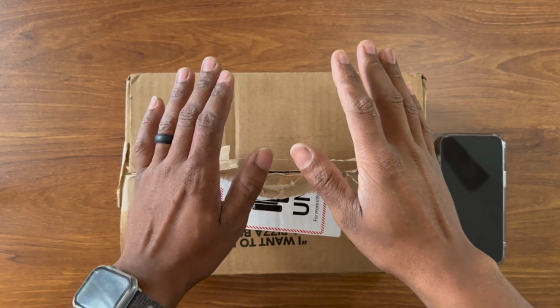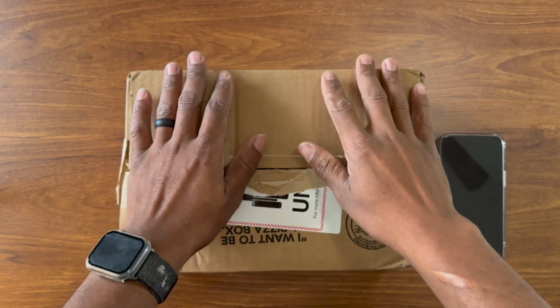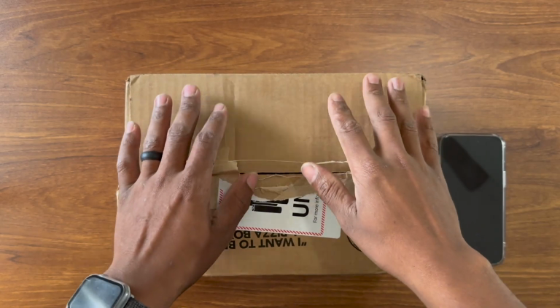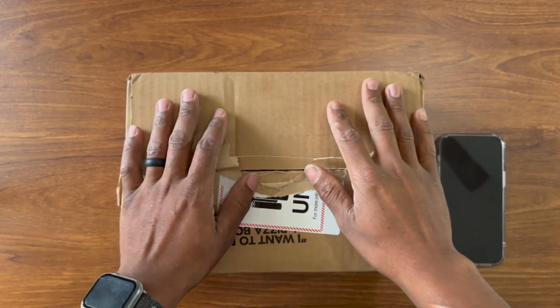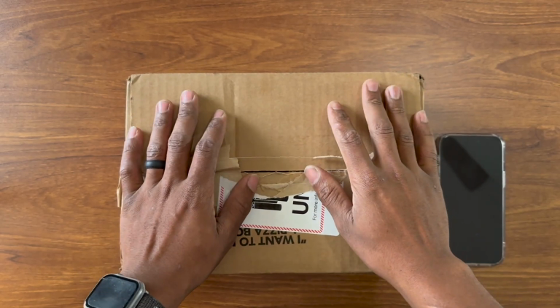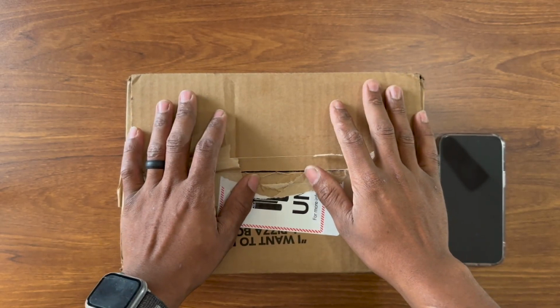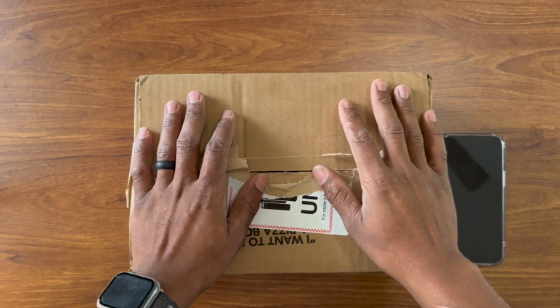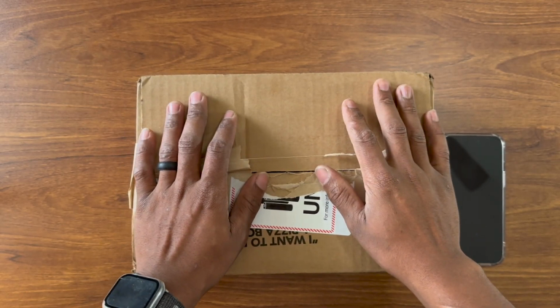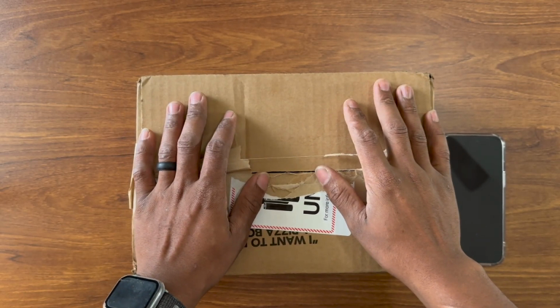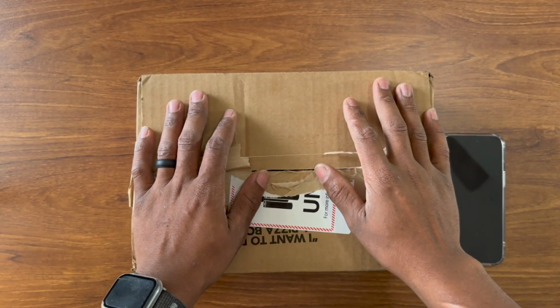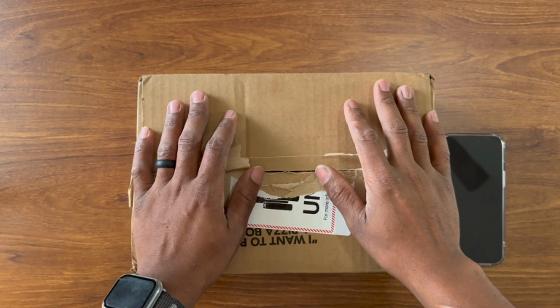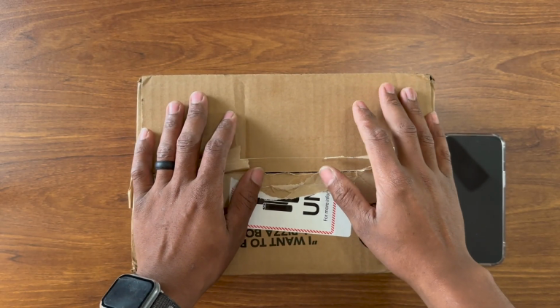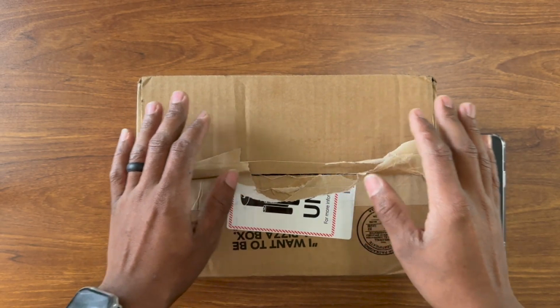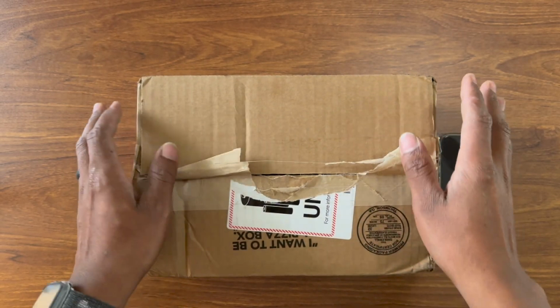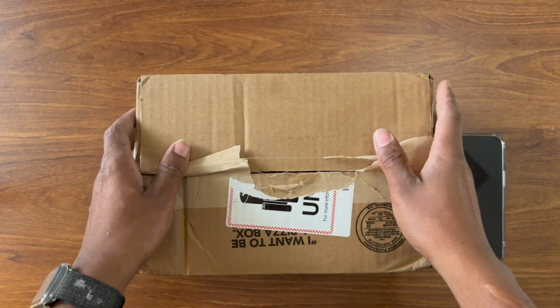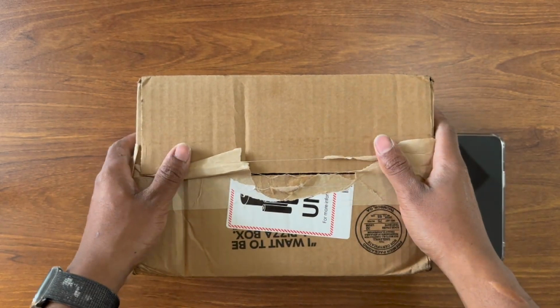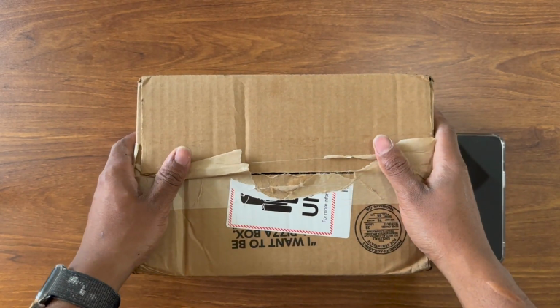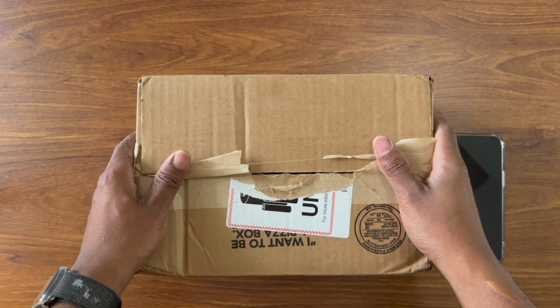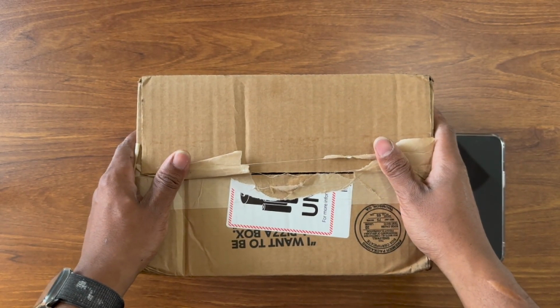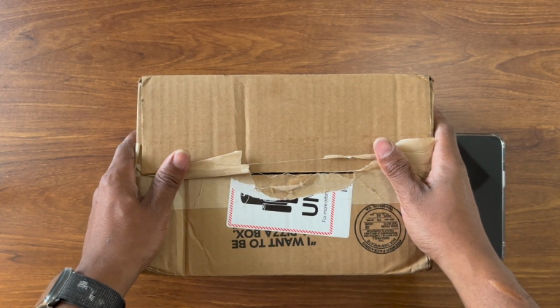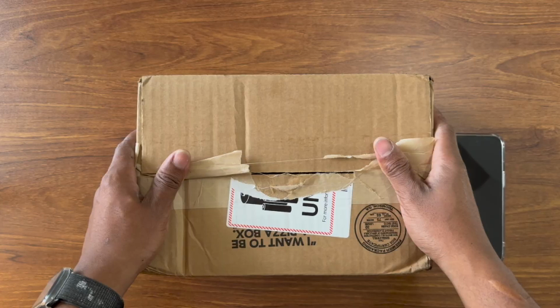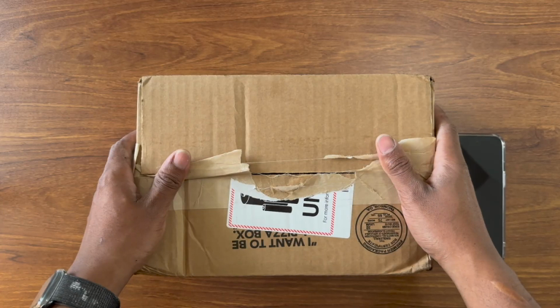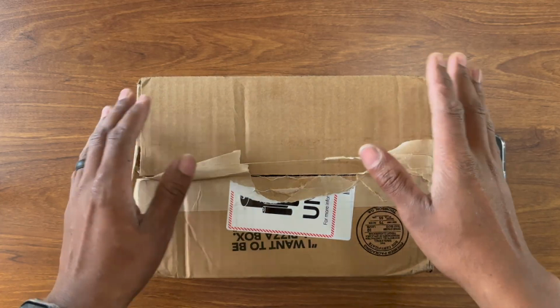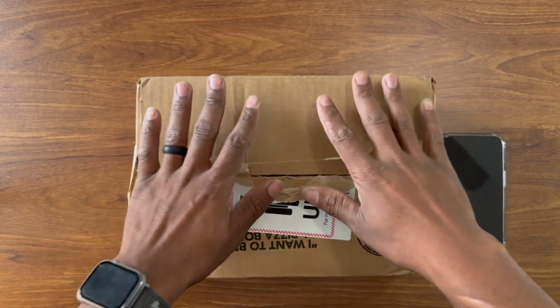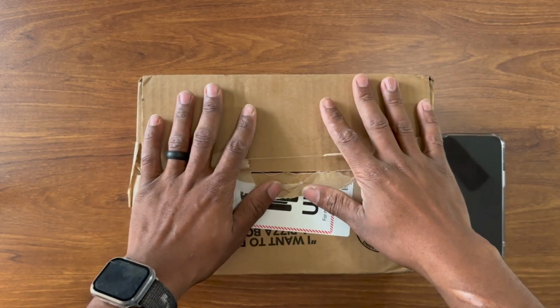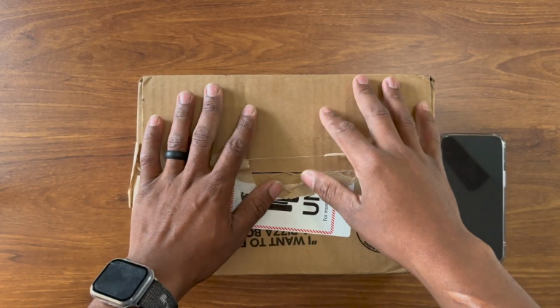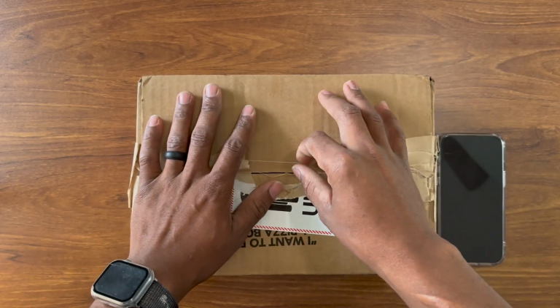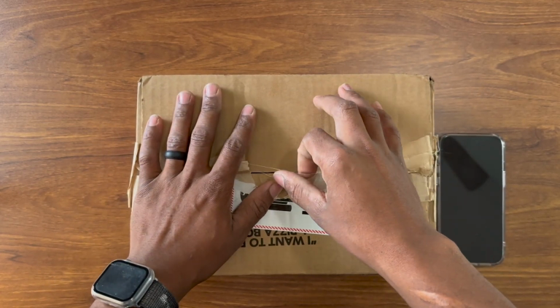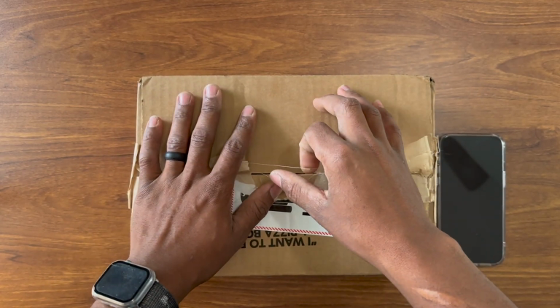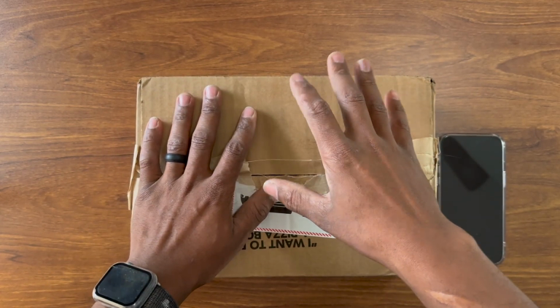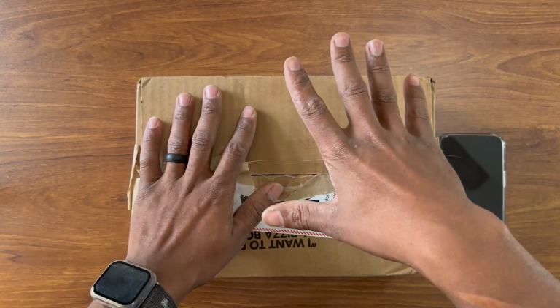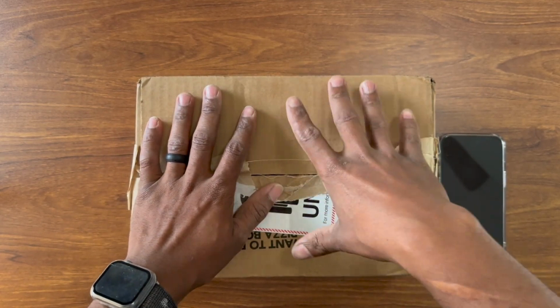Hello everyone, welcome back to my channel Parchi Tech and today I have another unboxing for you guys, which is gonna be the Apple Watch Ultra.